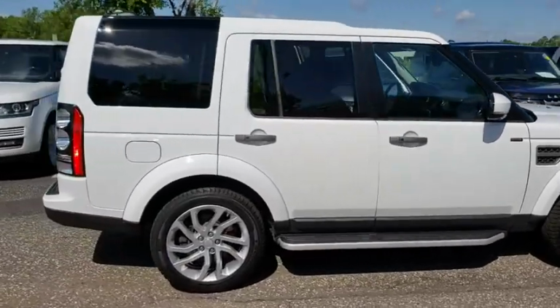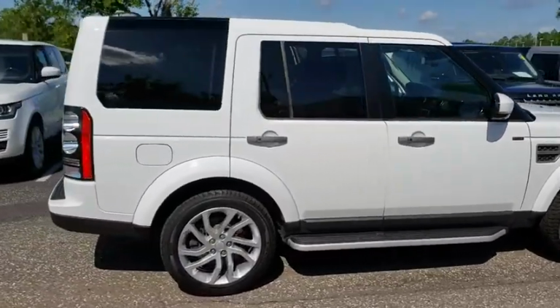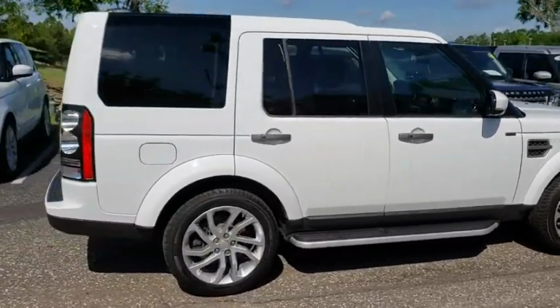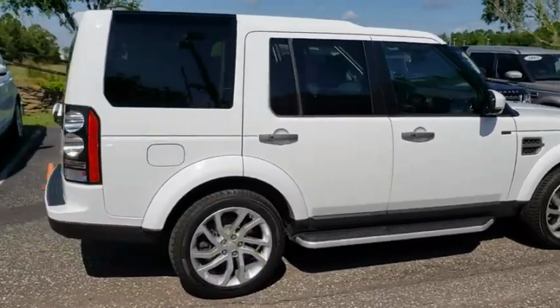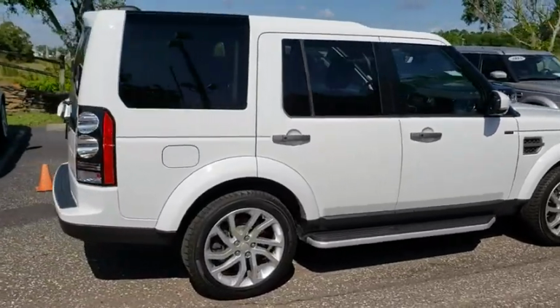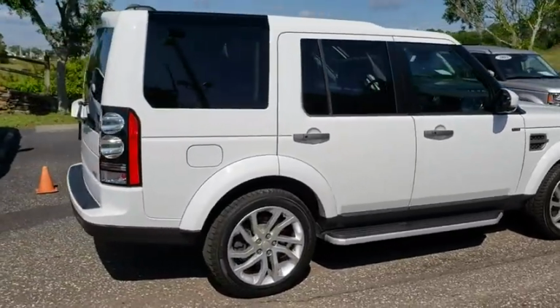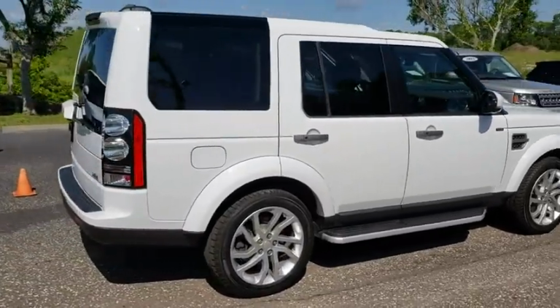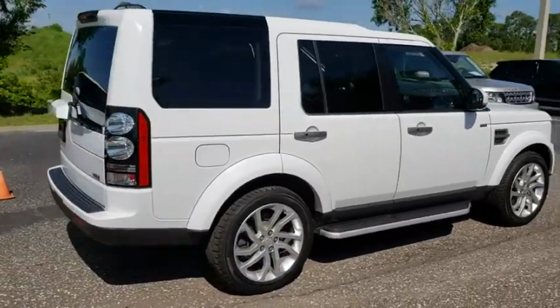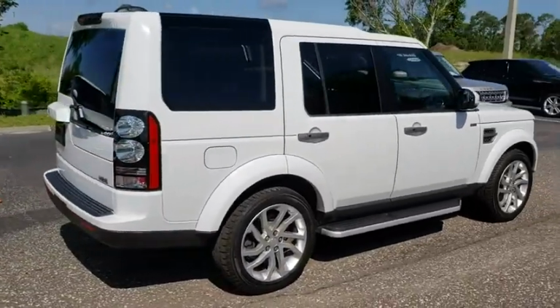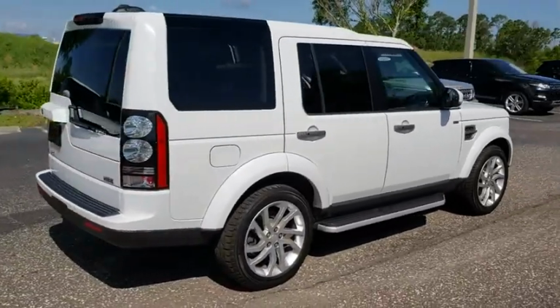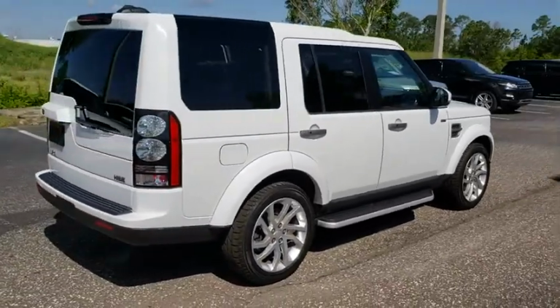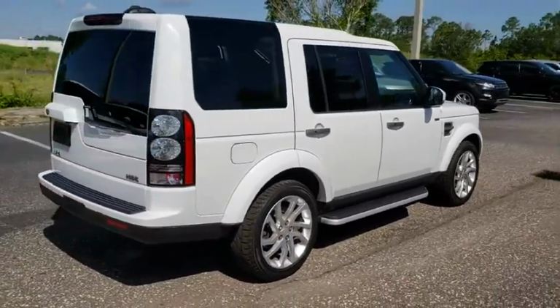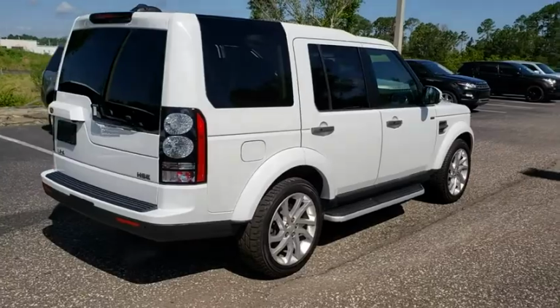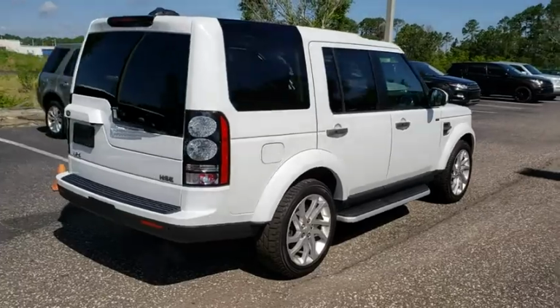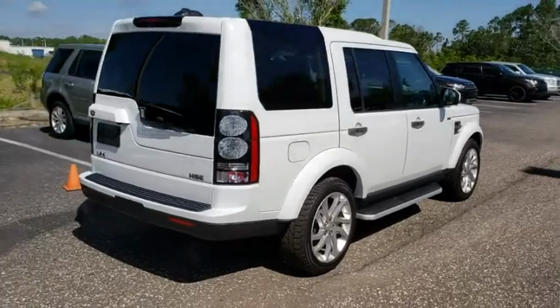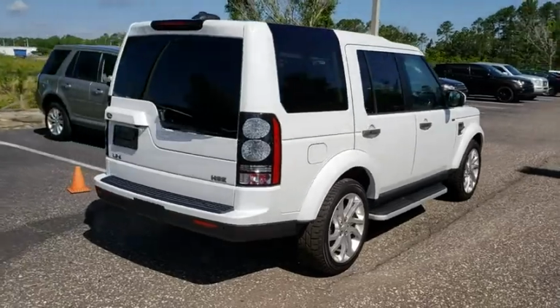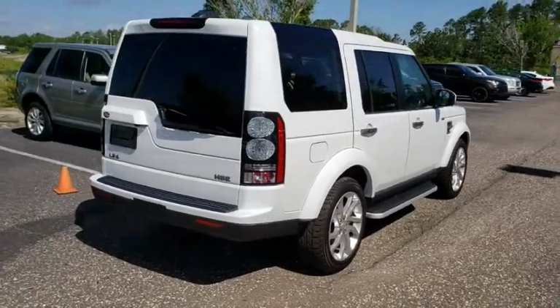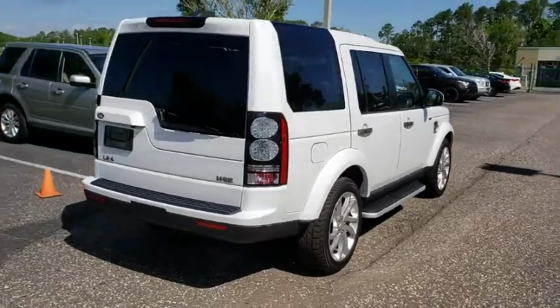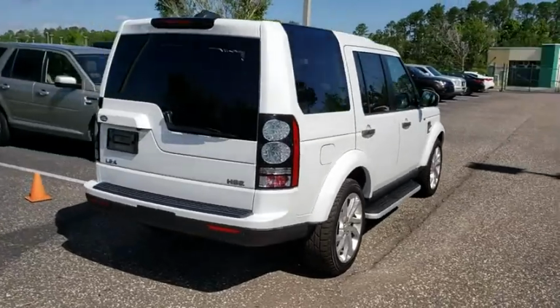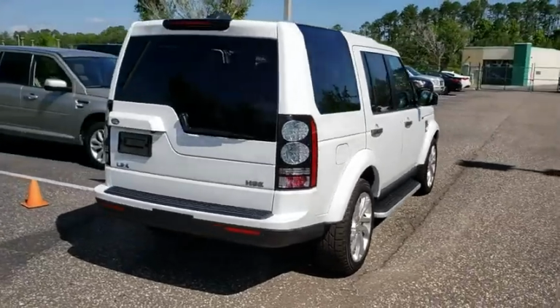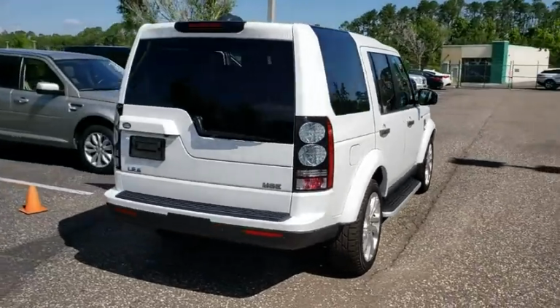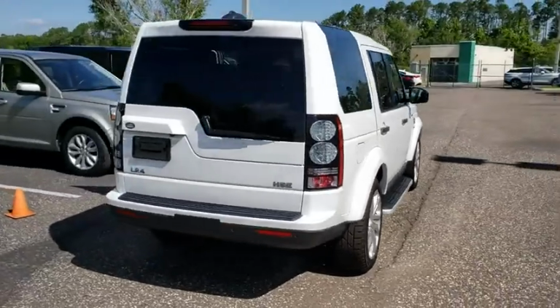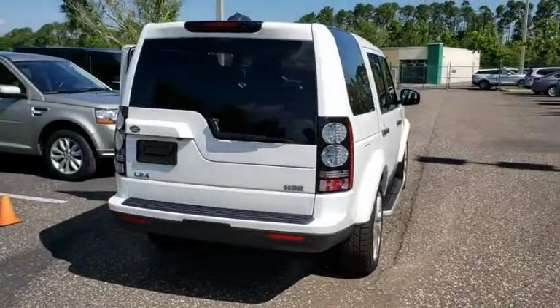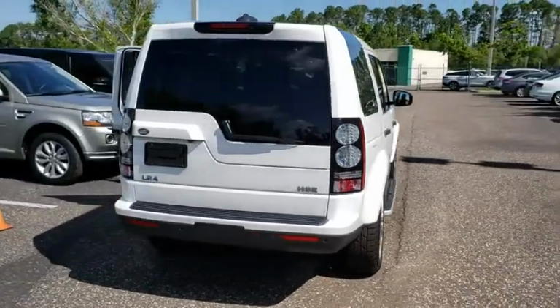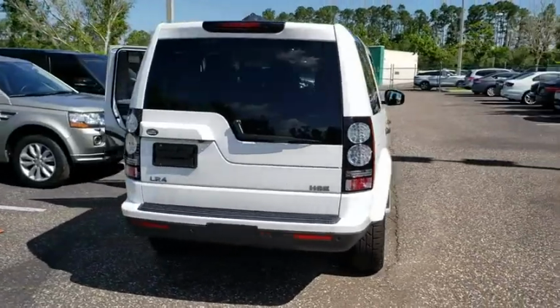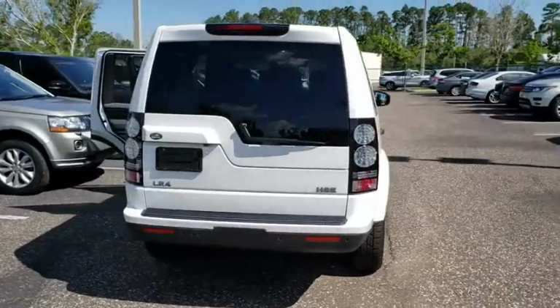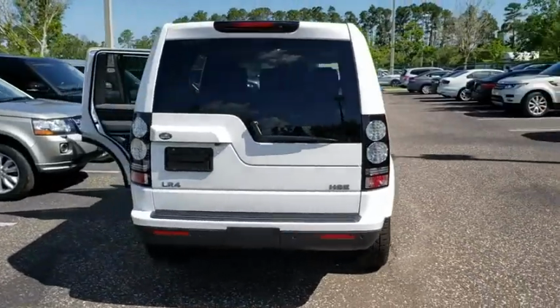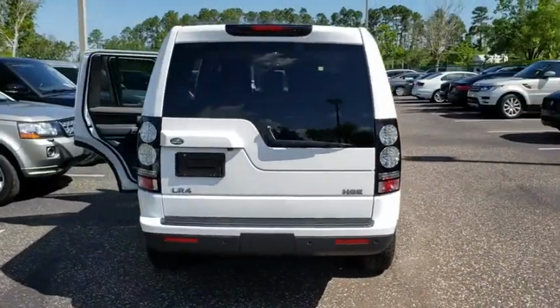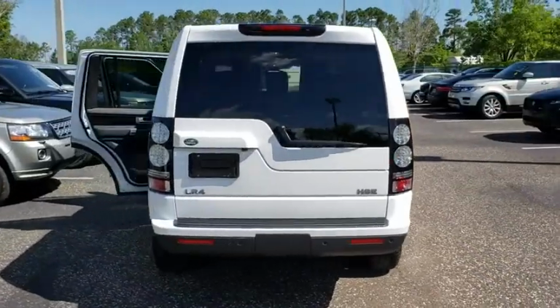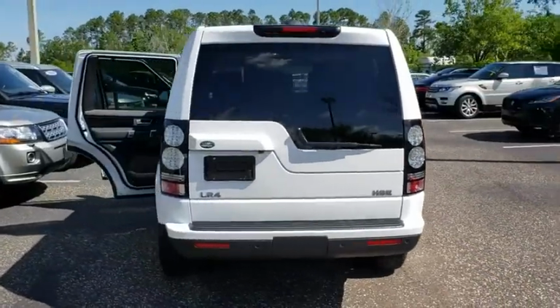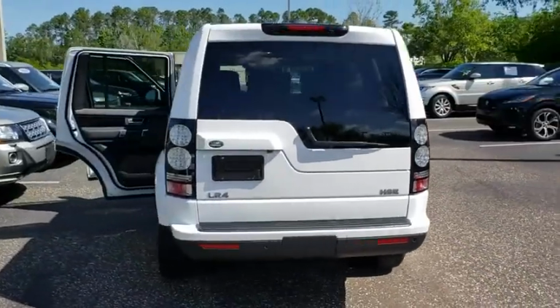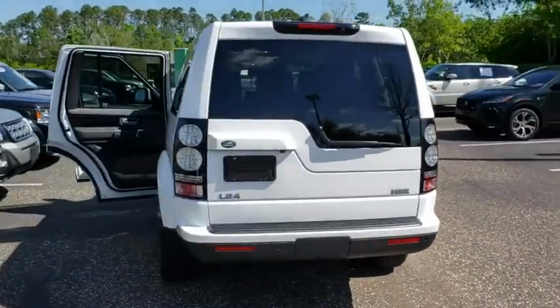The LR4 has air suspension with three levels, stadium seven seating, quickness for the size of vehicle, and a solid build.